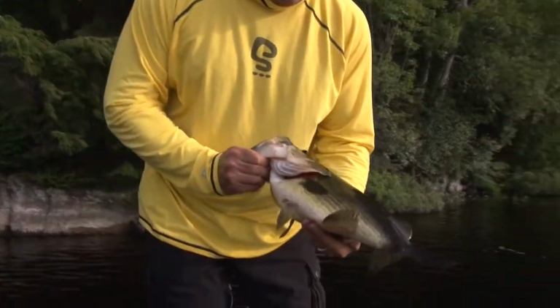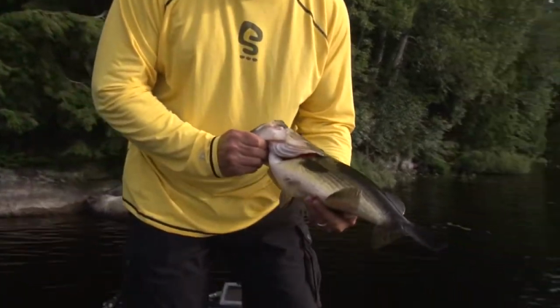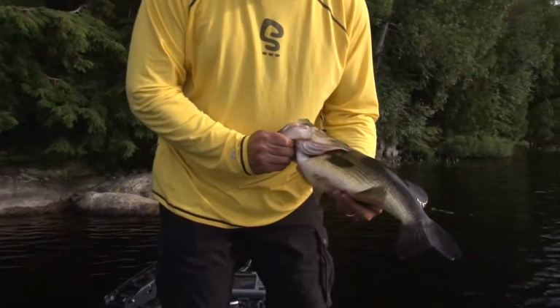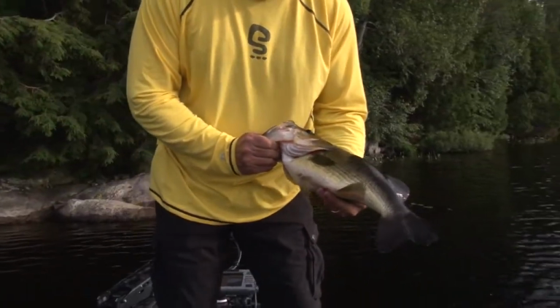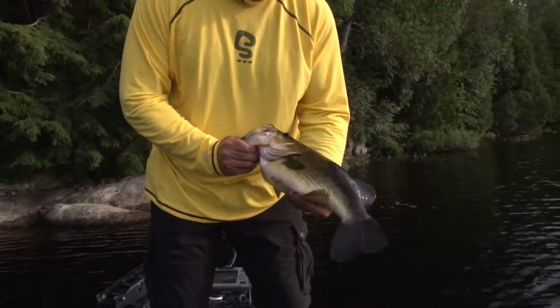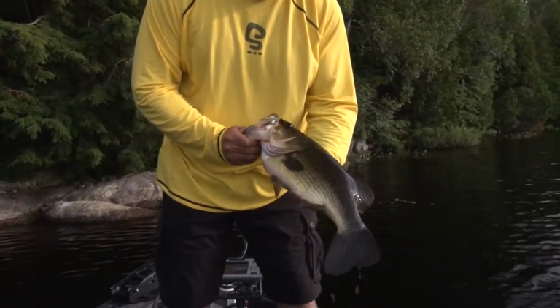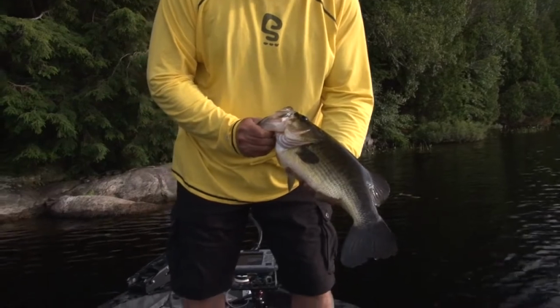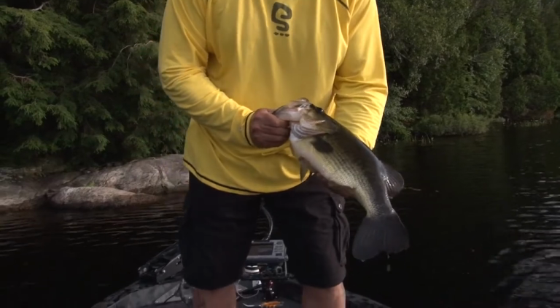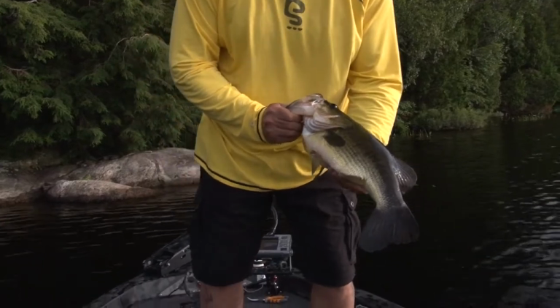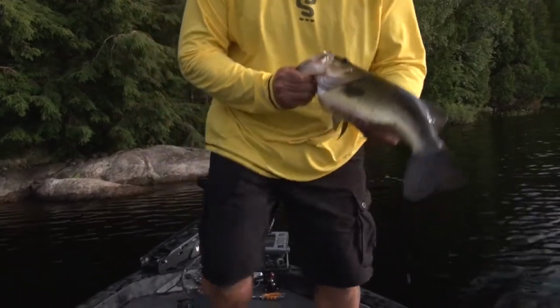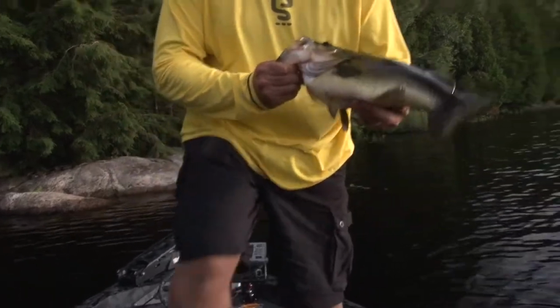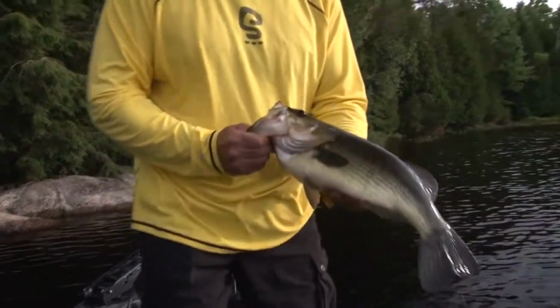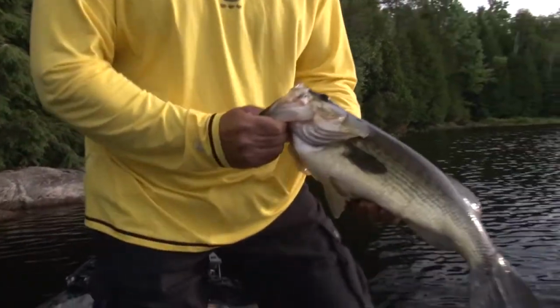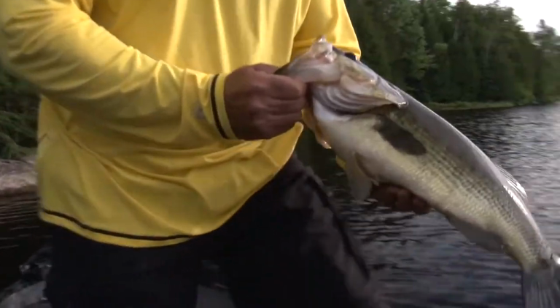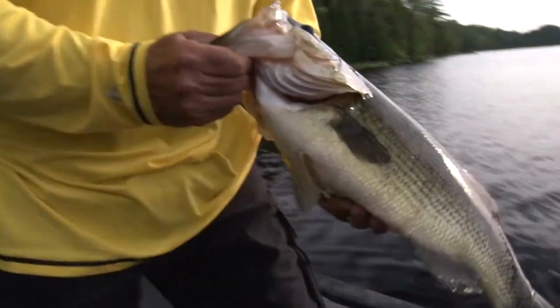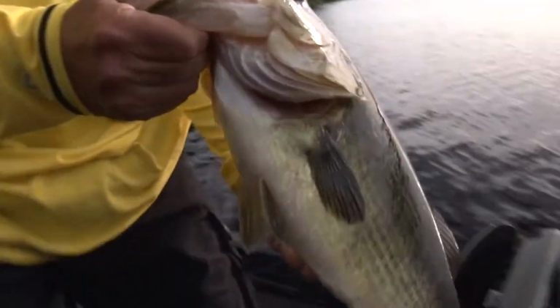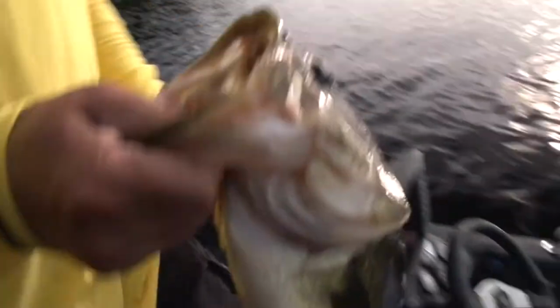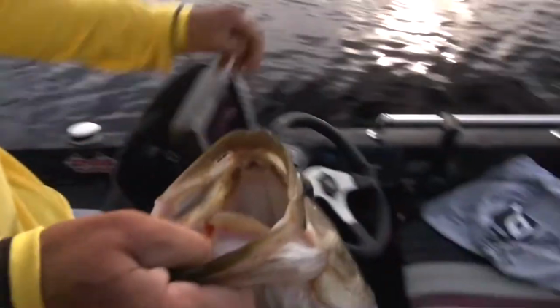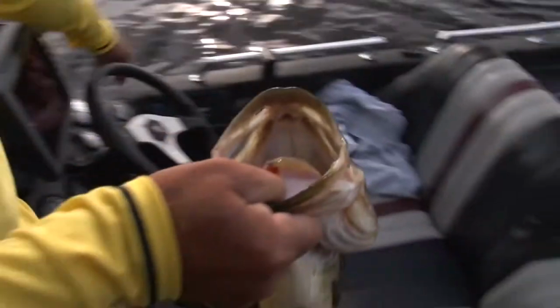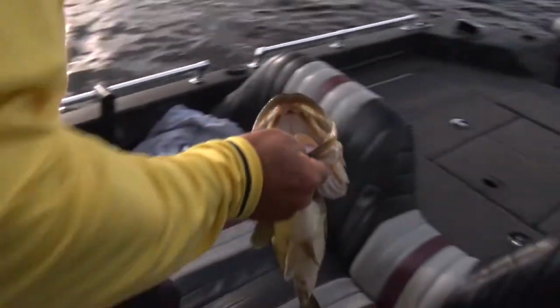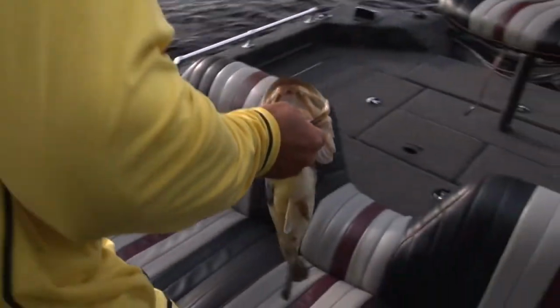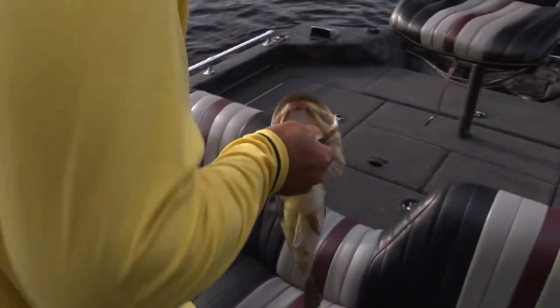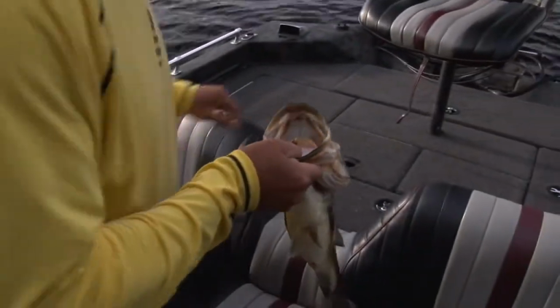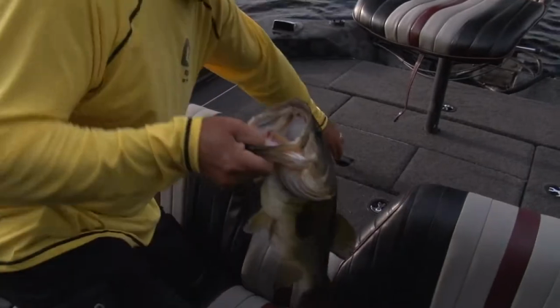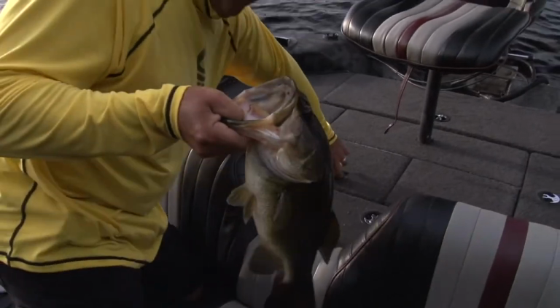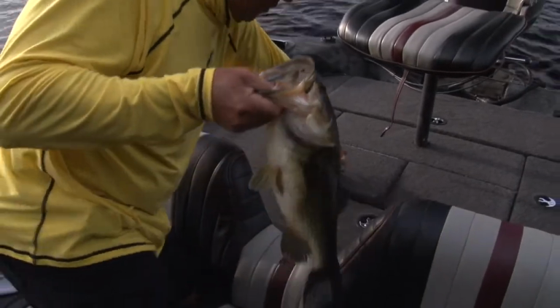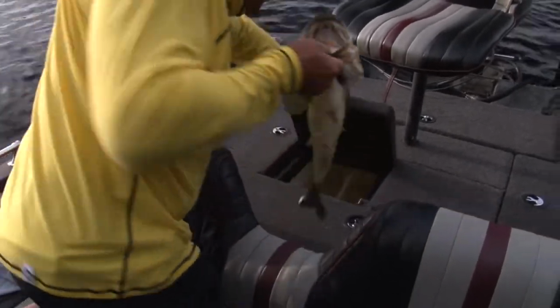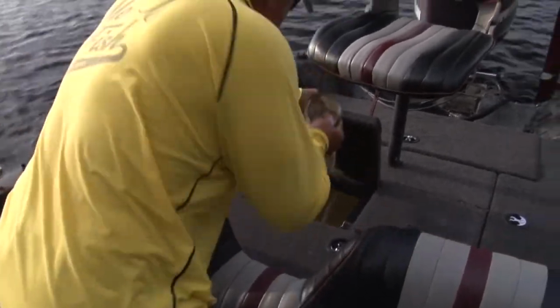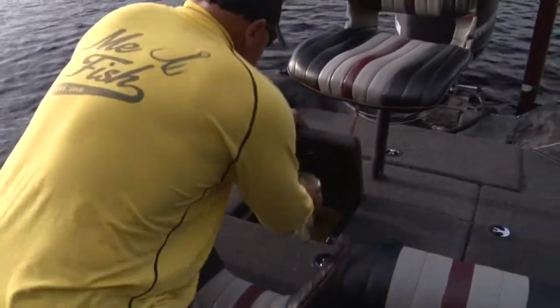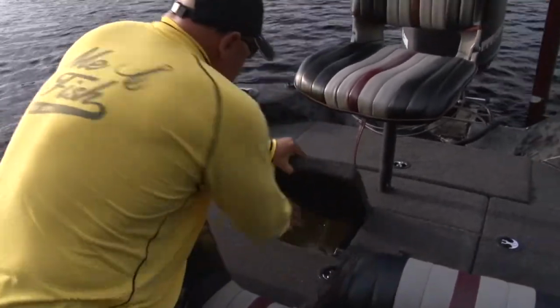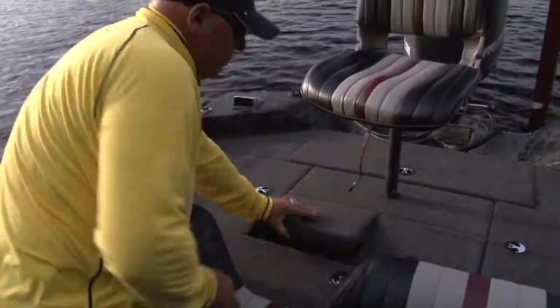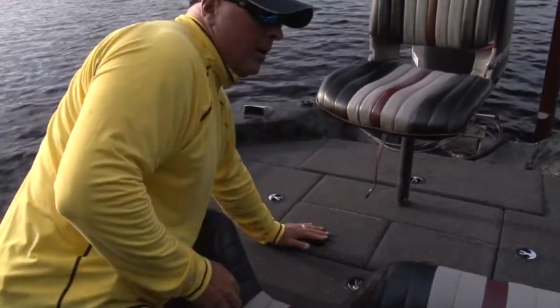You can pitch, flip, skip, anything. It catches bass. Let's put them in there for some pictures. Right on.